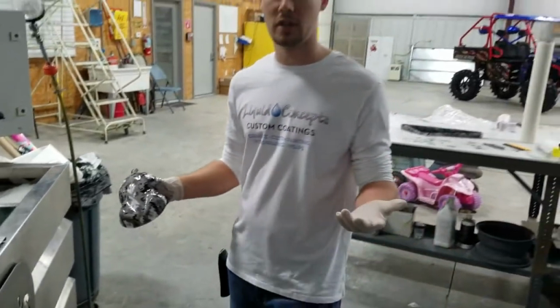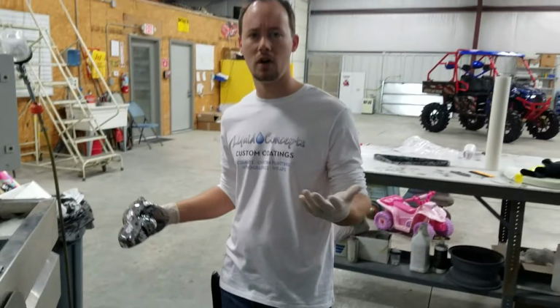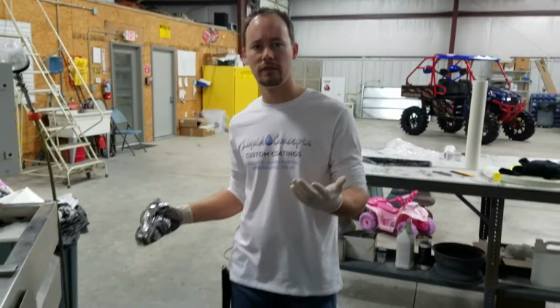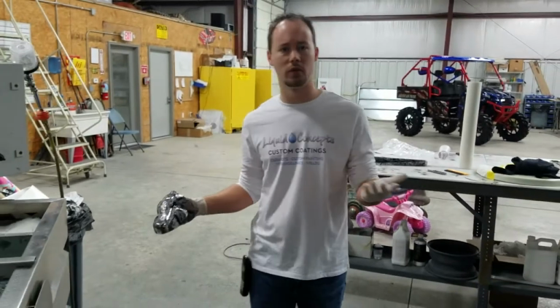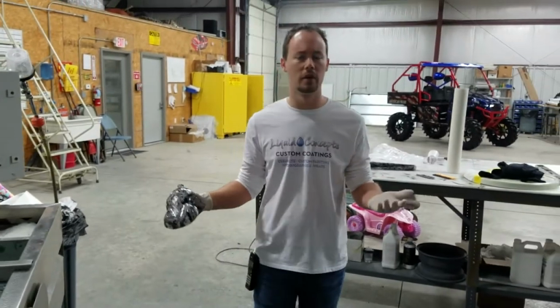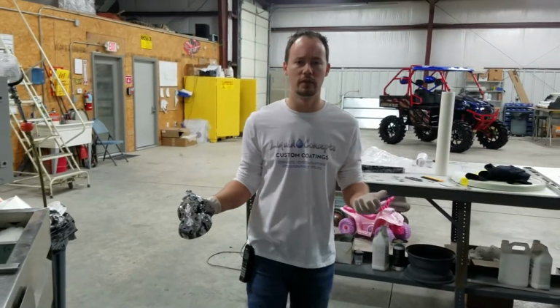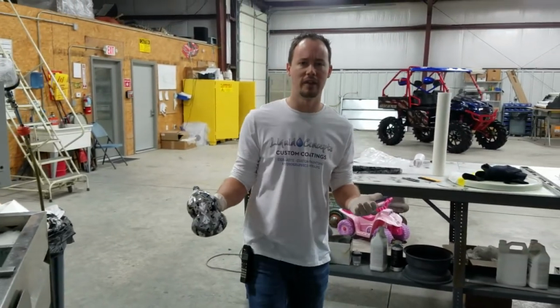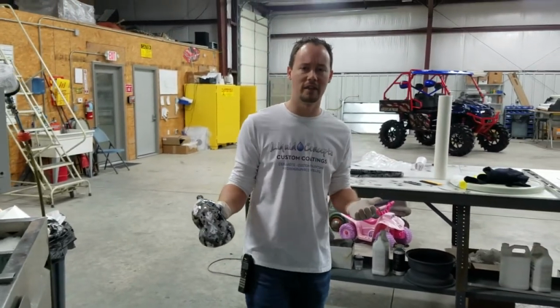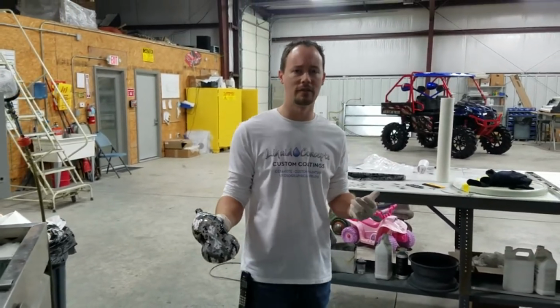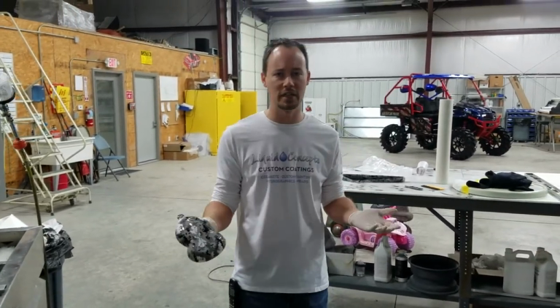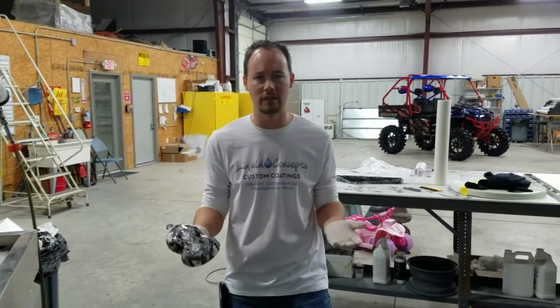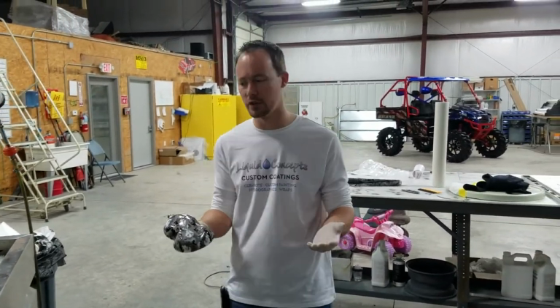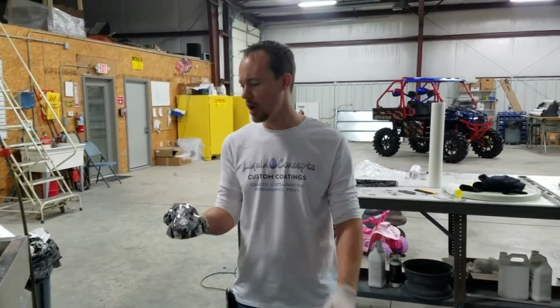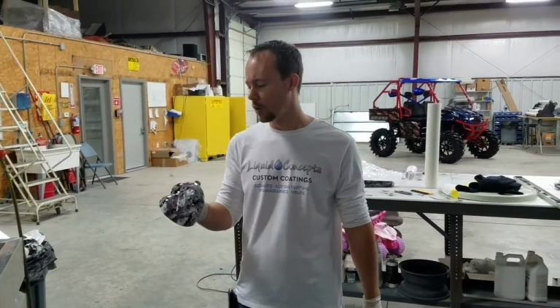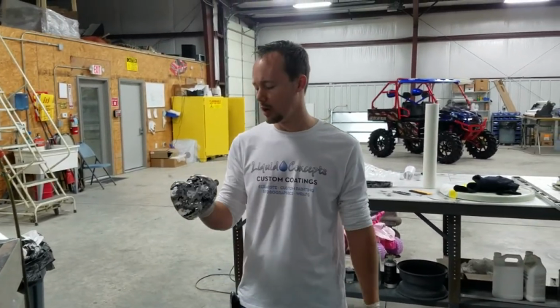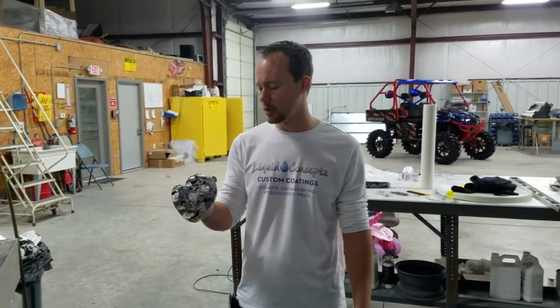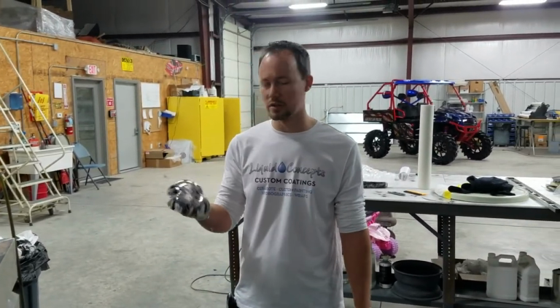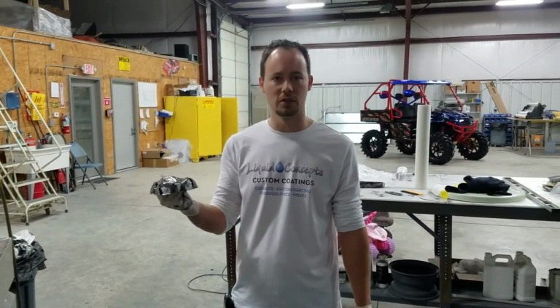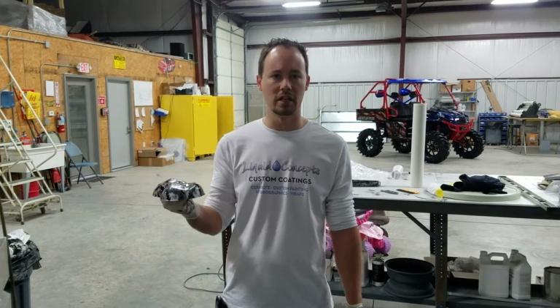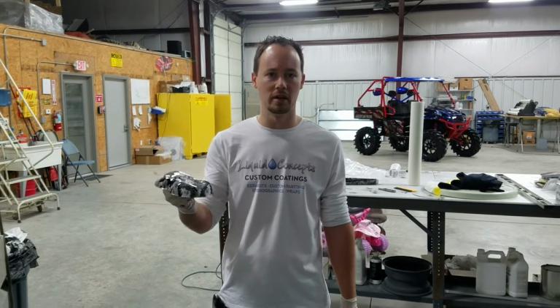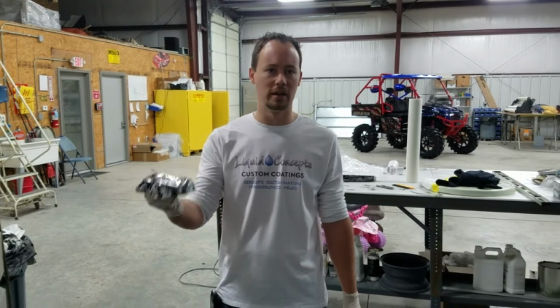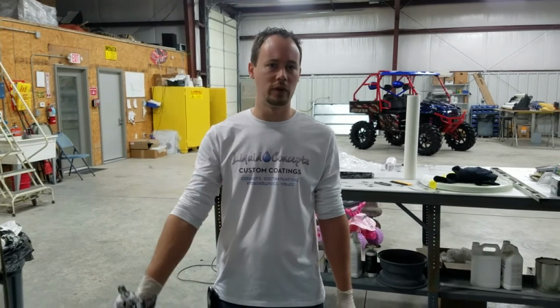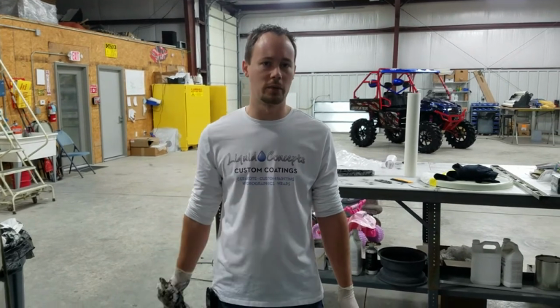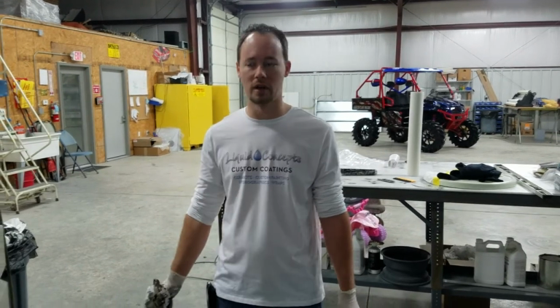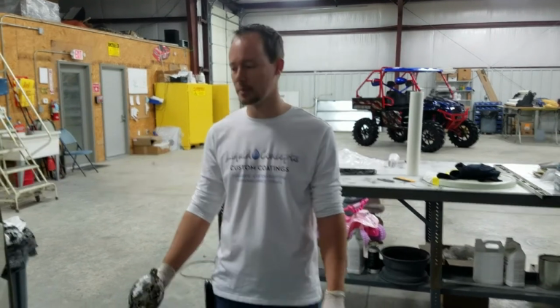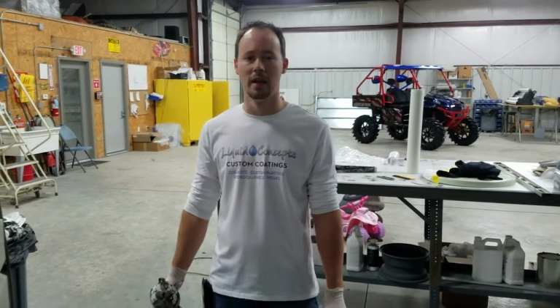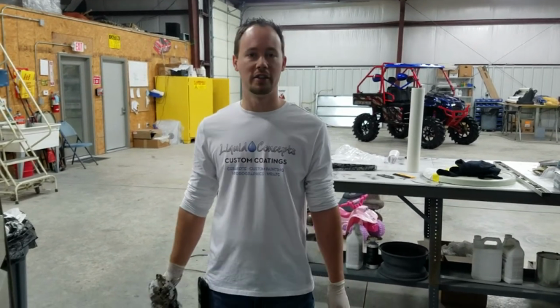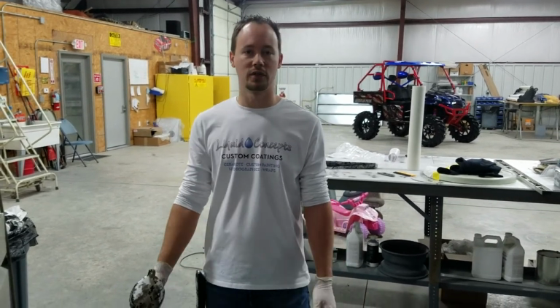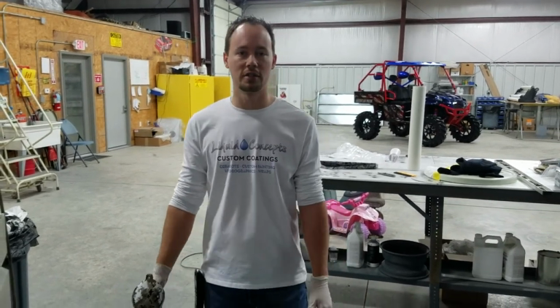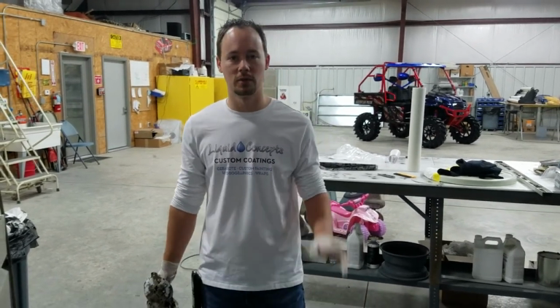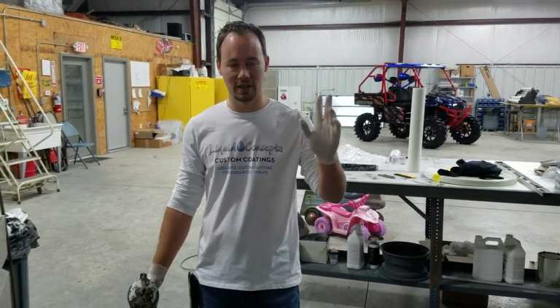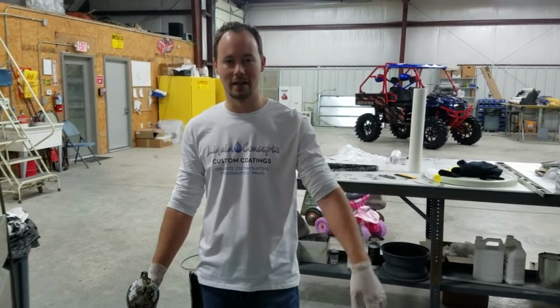If you have any questions, definitely give us a call at 501-455-5500, or you can shoot us an email at info at Liquid Concepts. Thank you guys for watching — we'll see you next time.